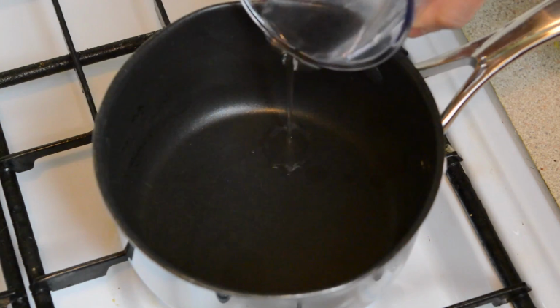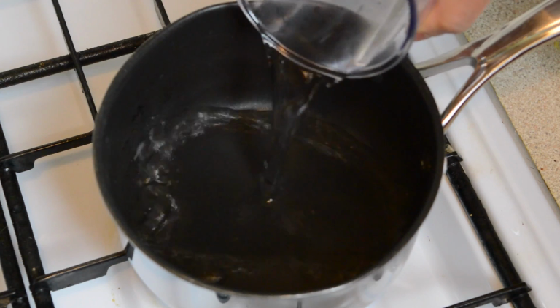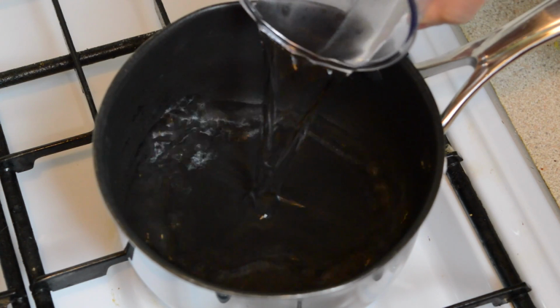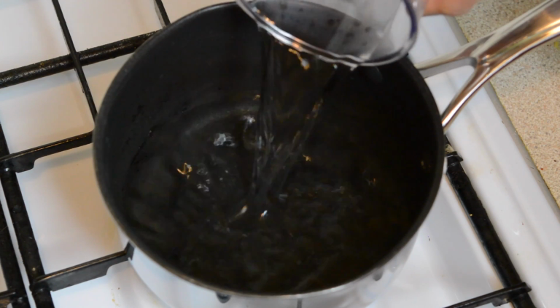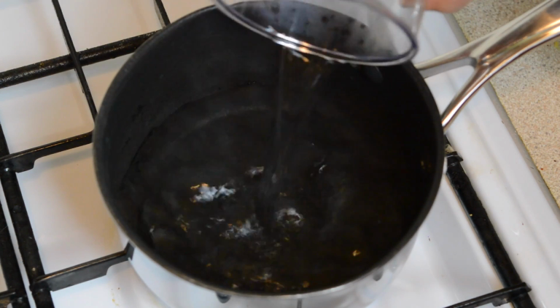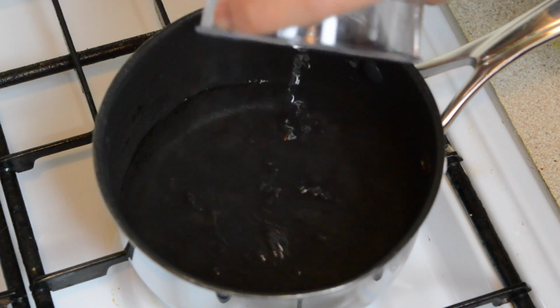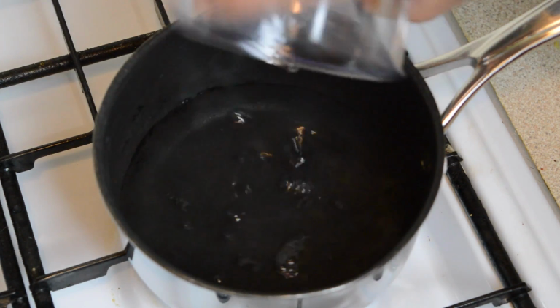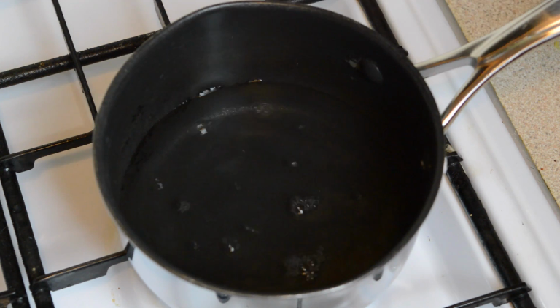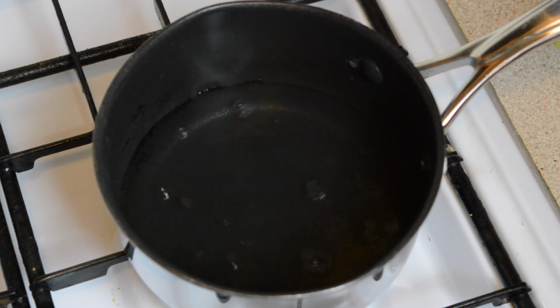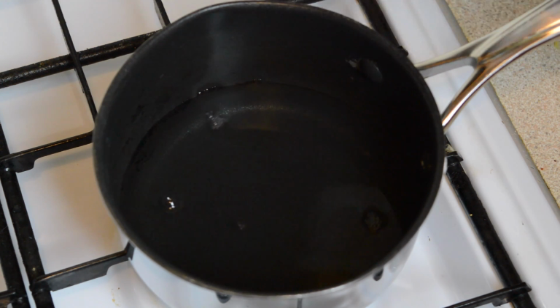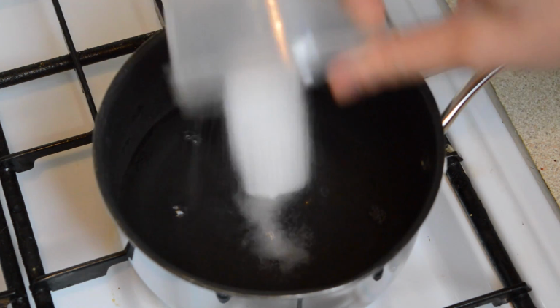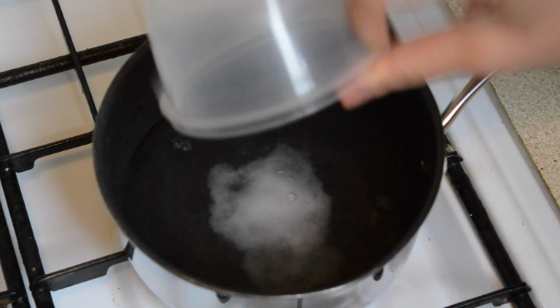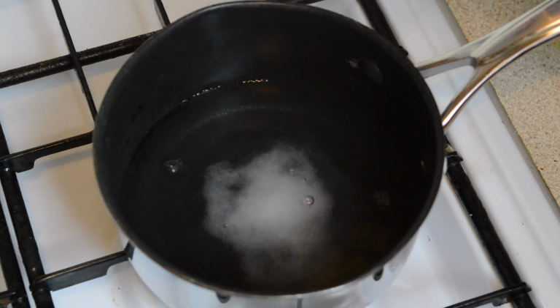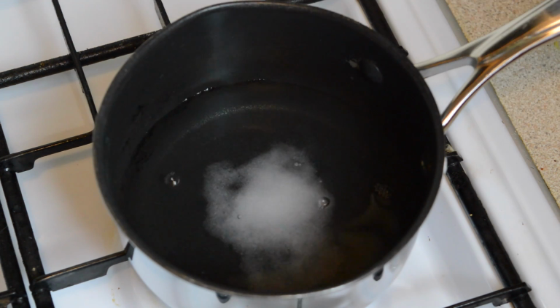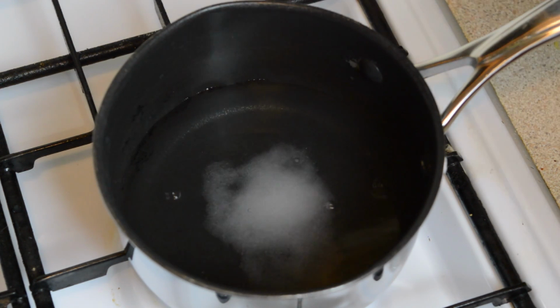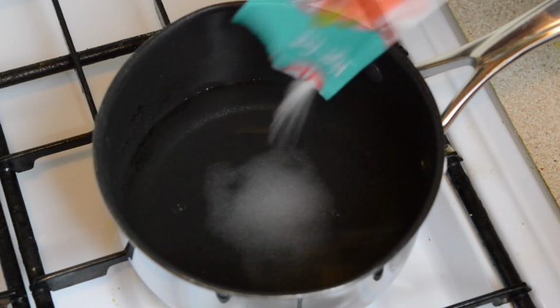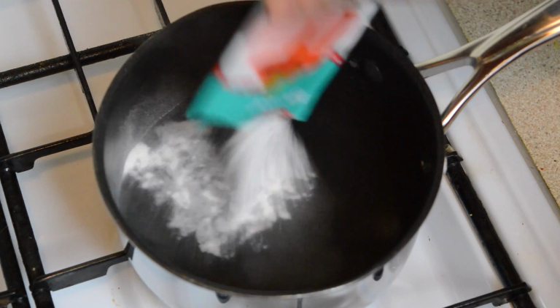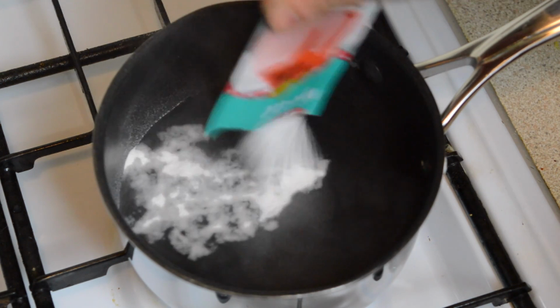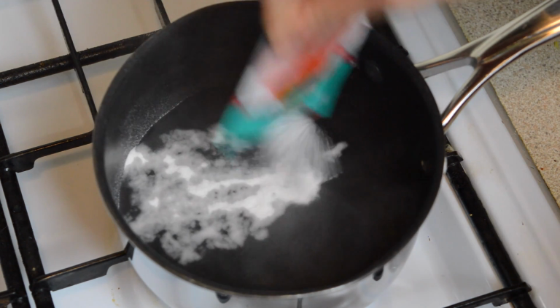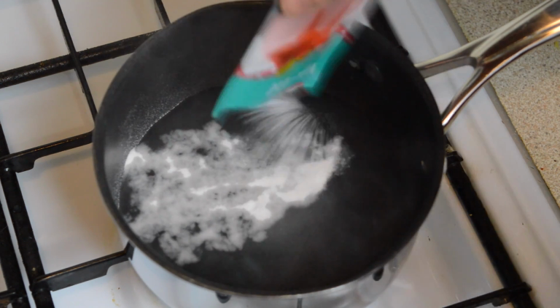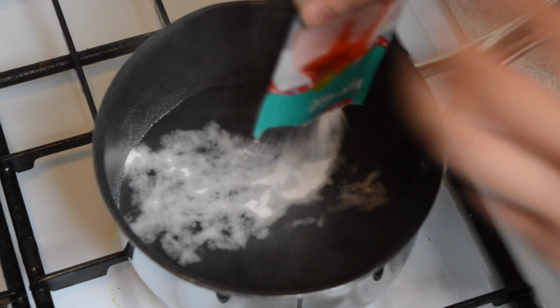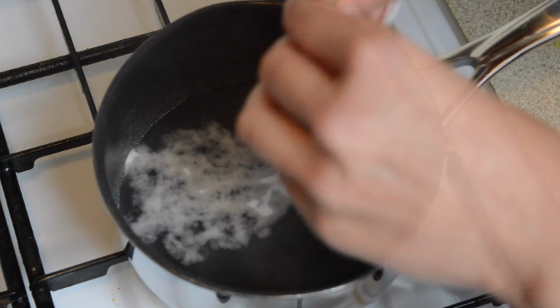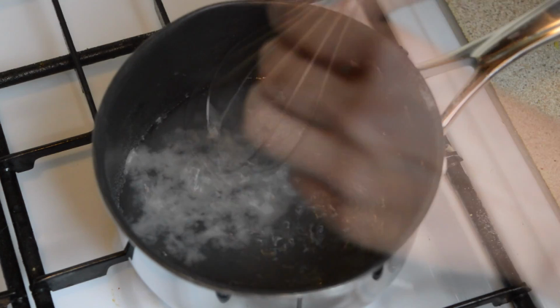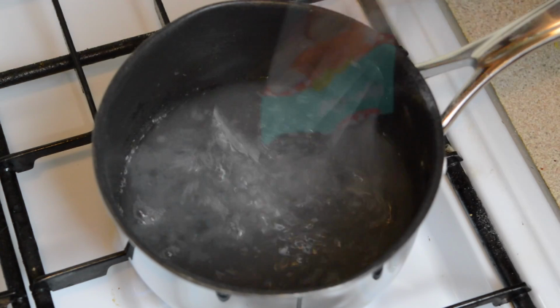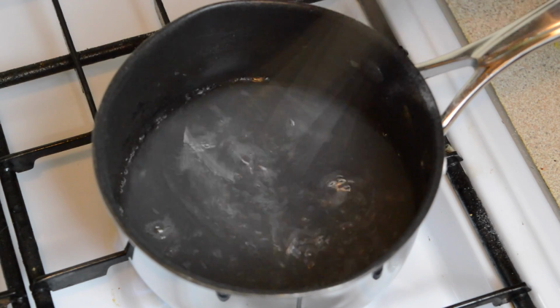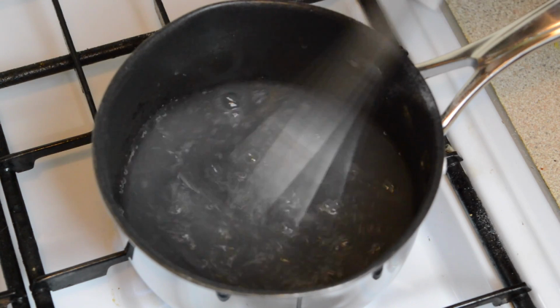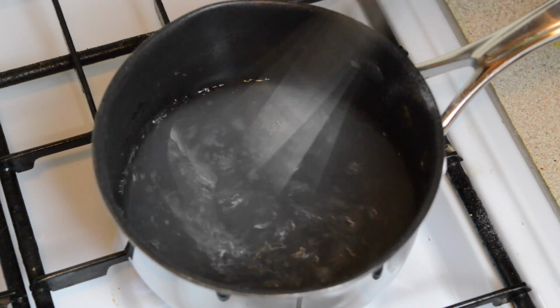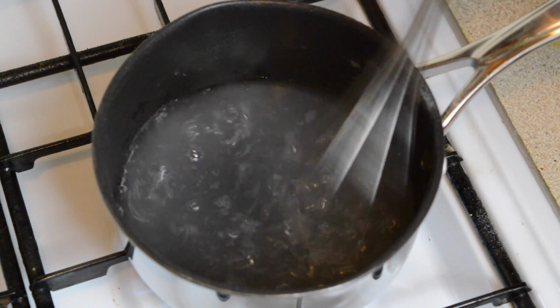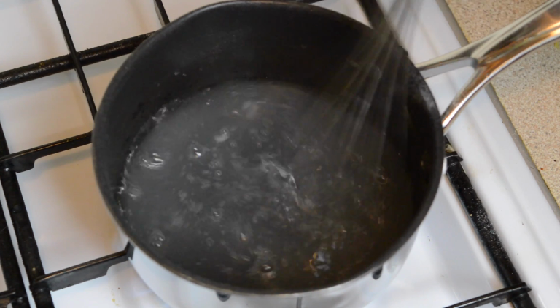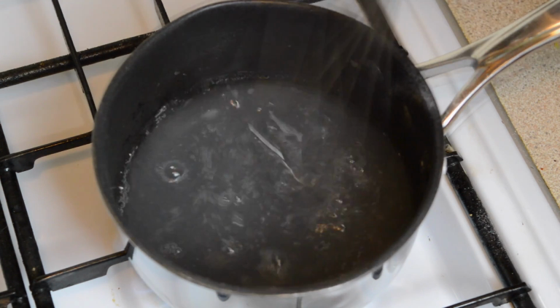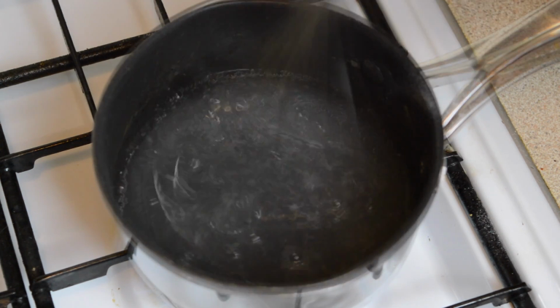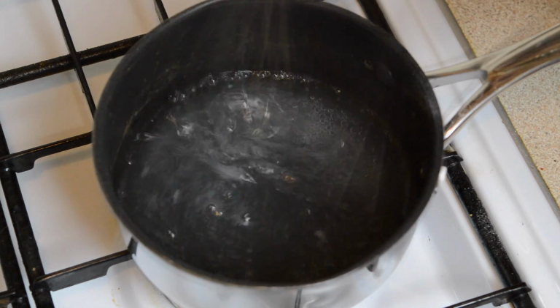Now we need to make the jelly coating. Add one cup of water, half a tablespoon of sugar, and one tablespoon of jelly powder to a saucepan and heat until the sugar and jelly powder has dissolved into the water.